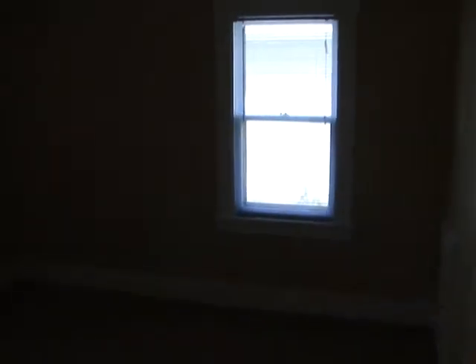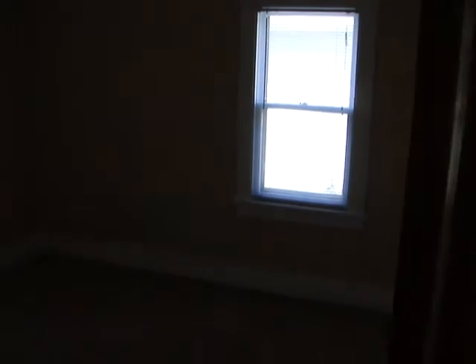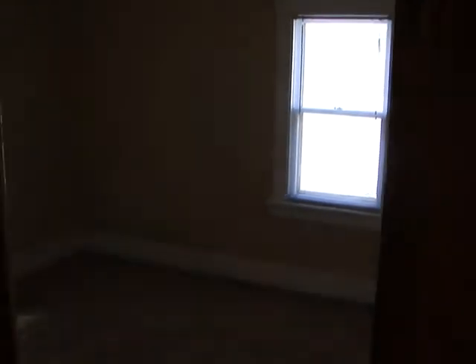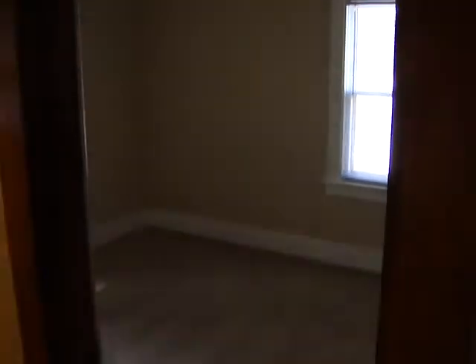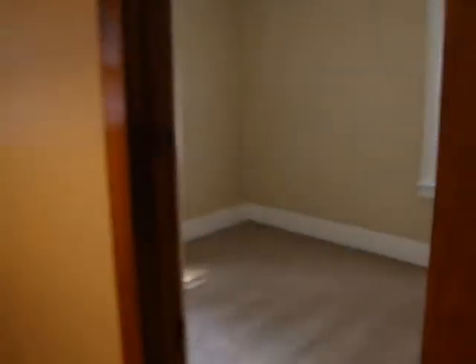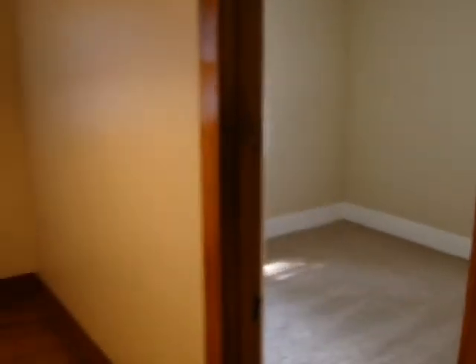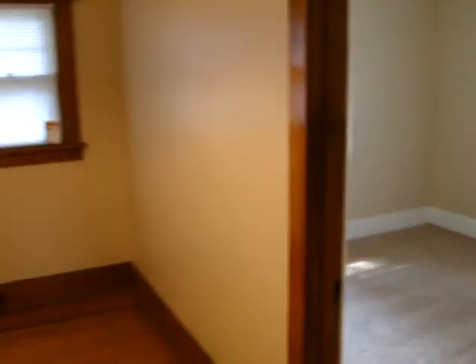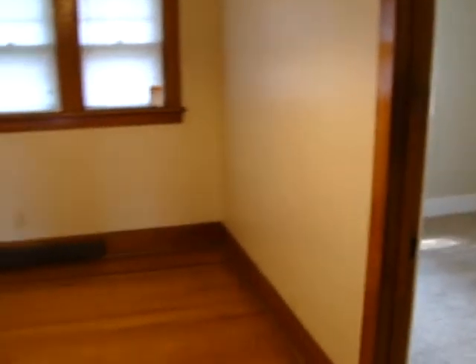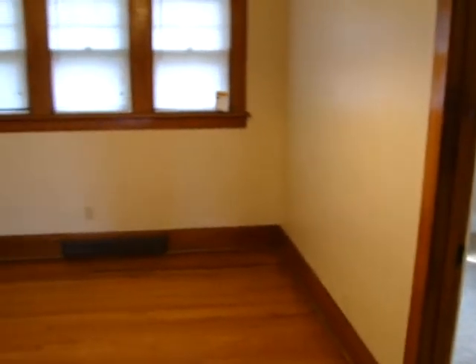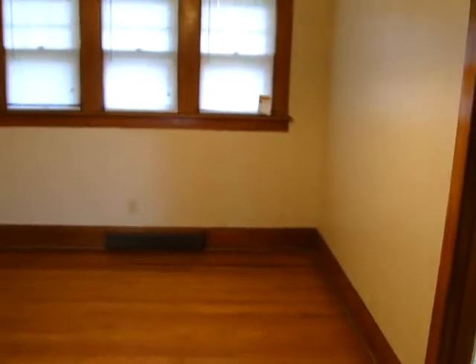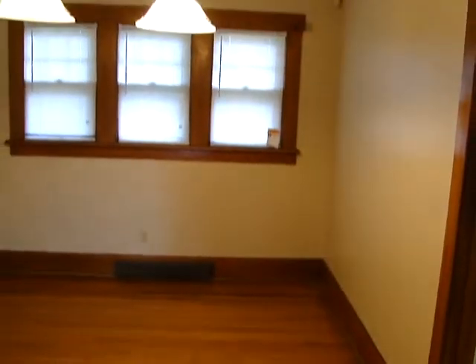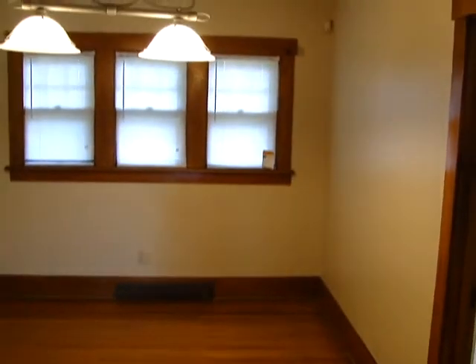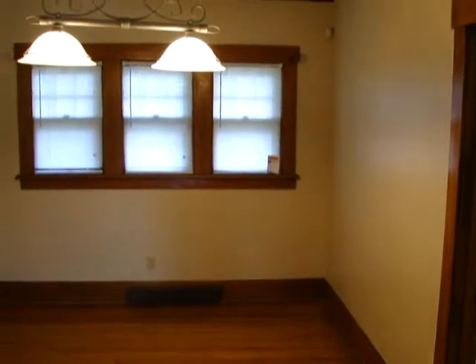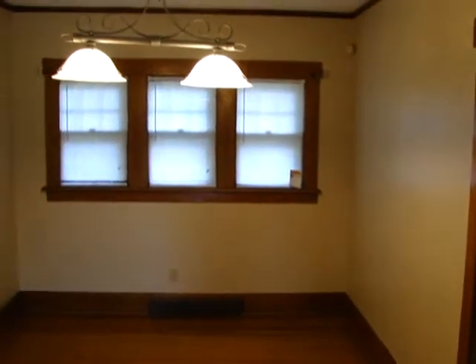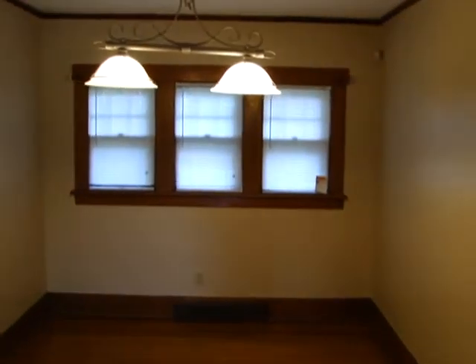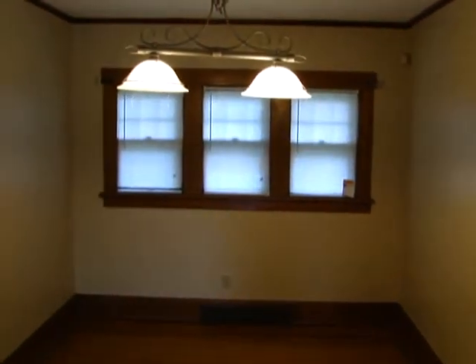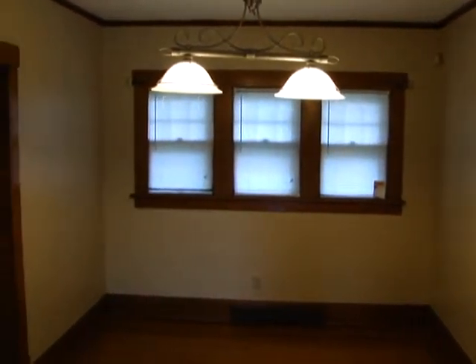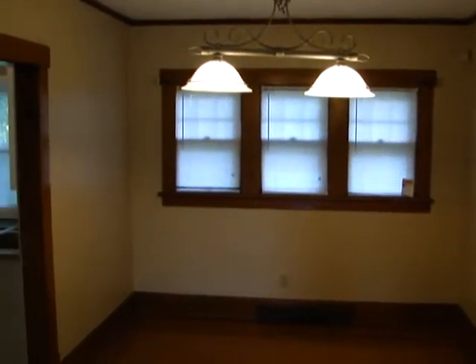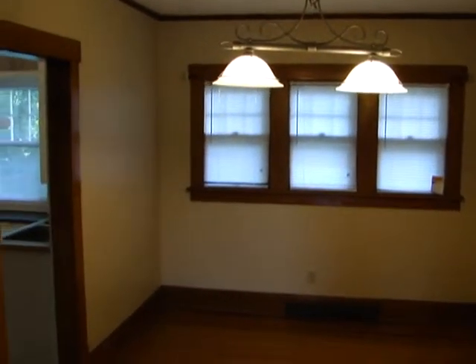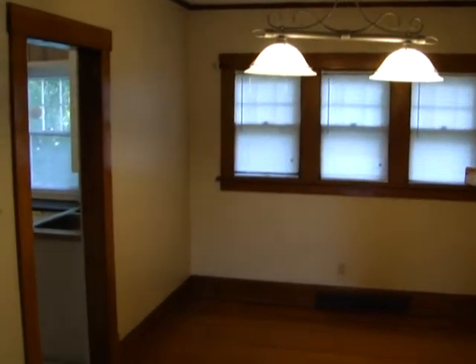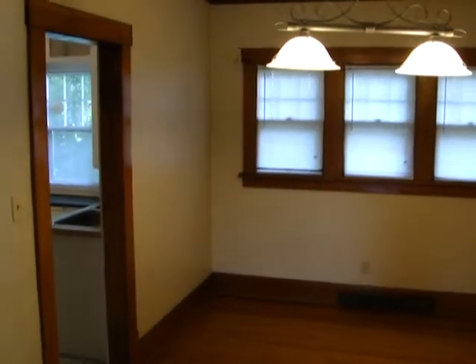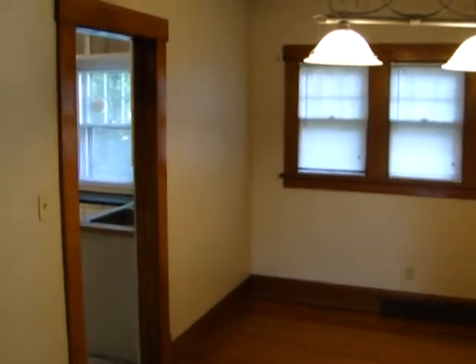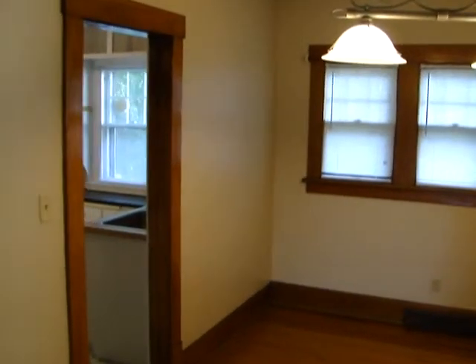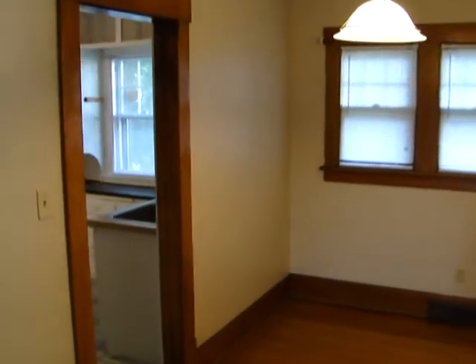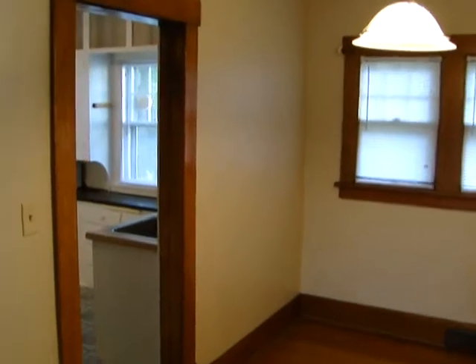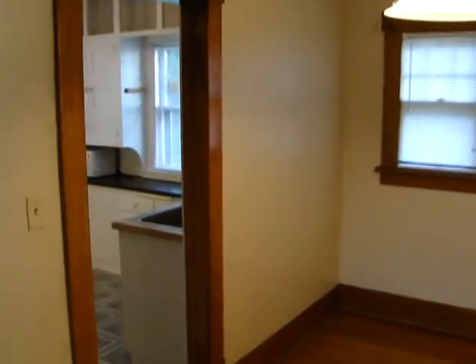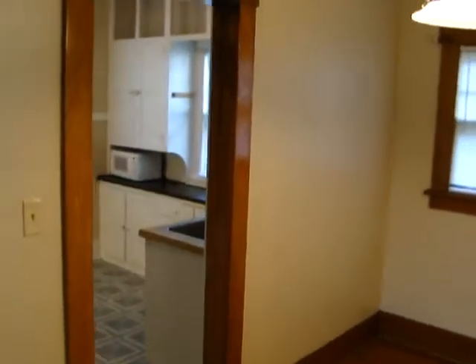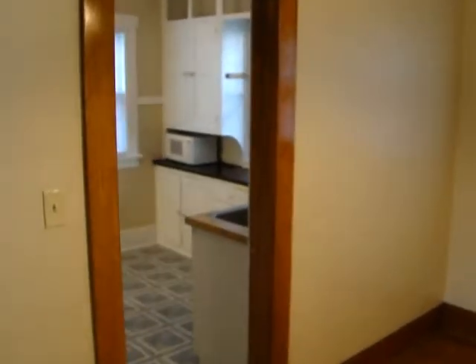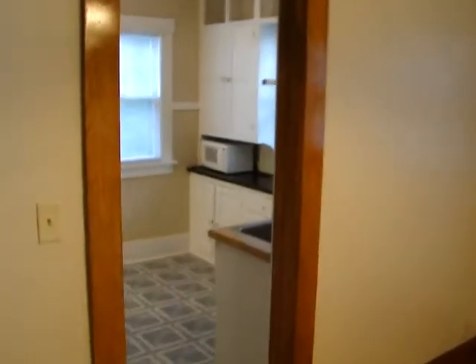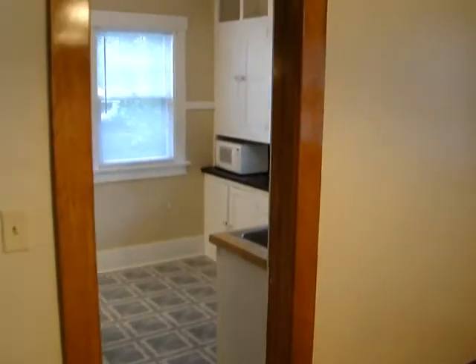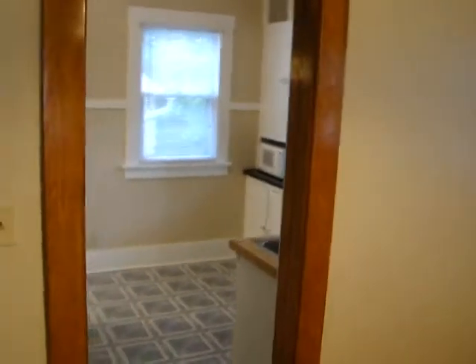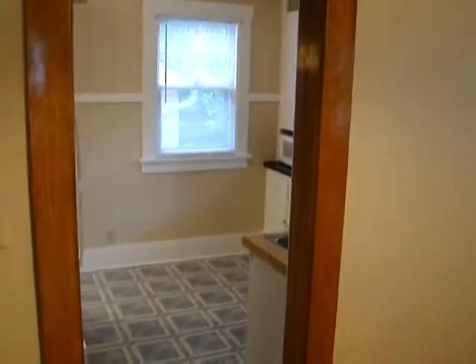We are now in the dining room. Again, wood floors, plenty of windows for natural light, and room enough for your dining room table and accessories.